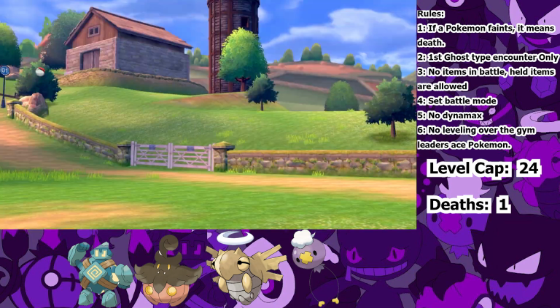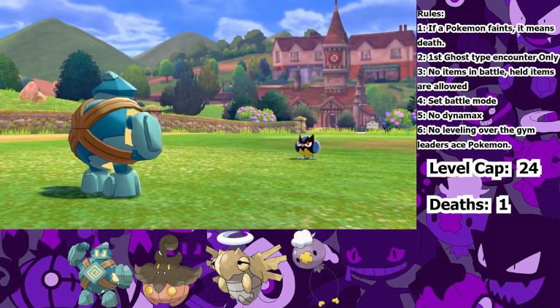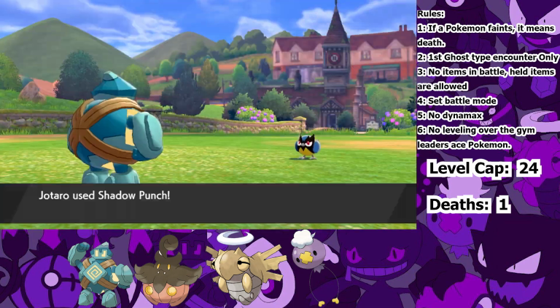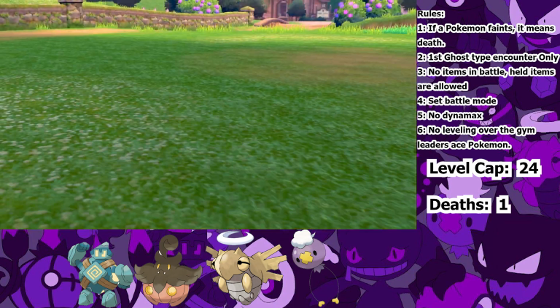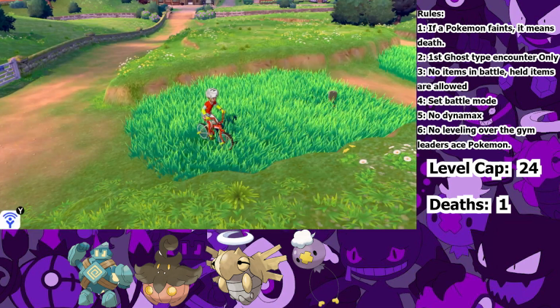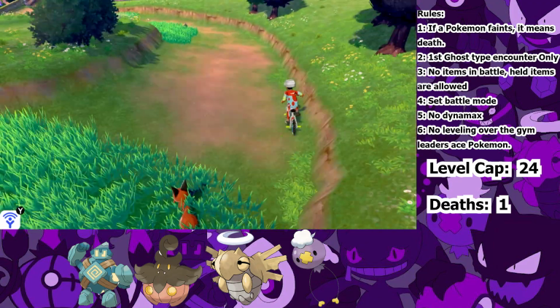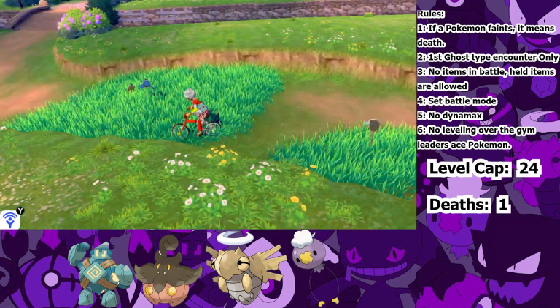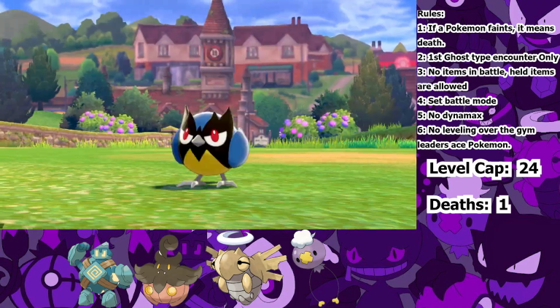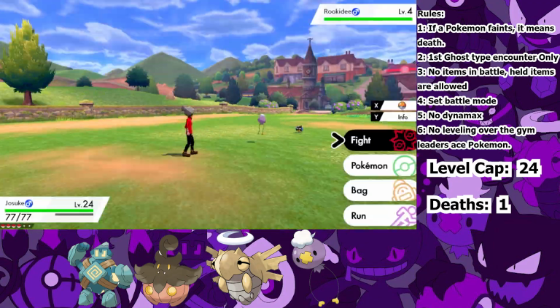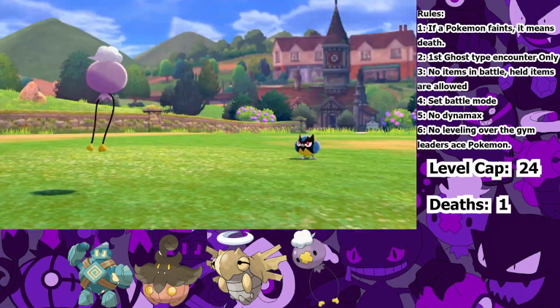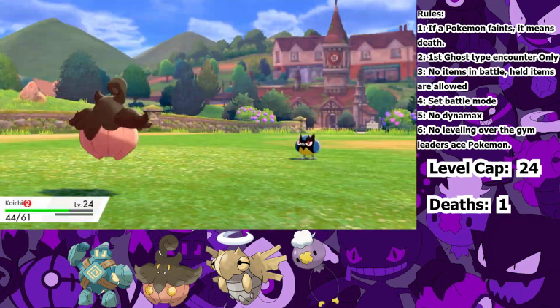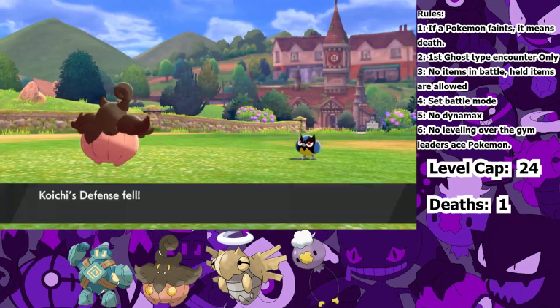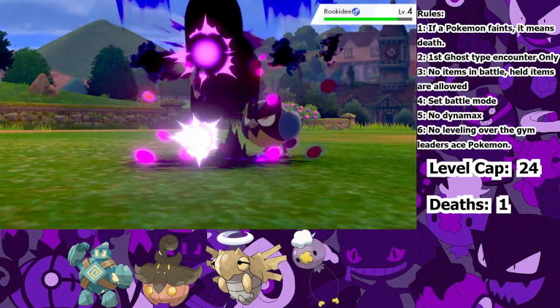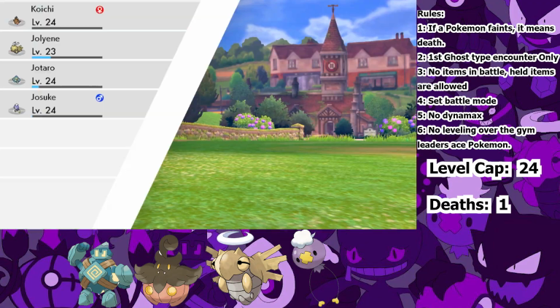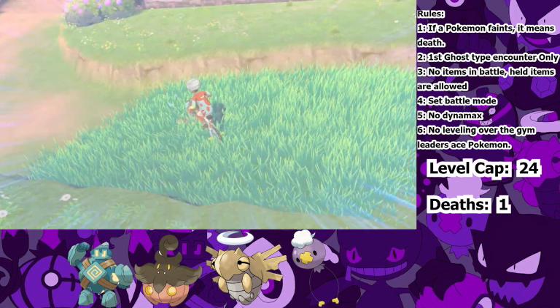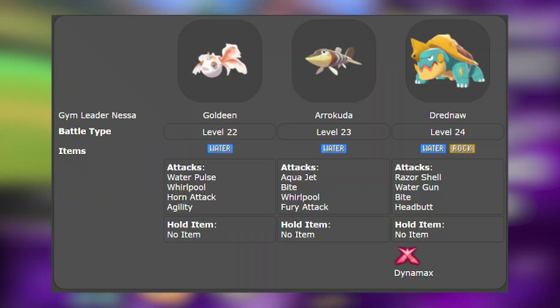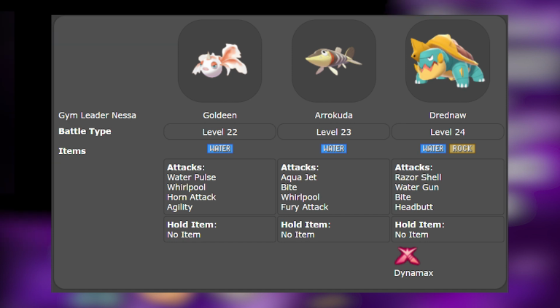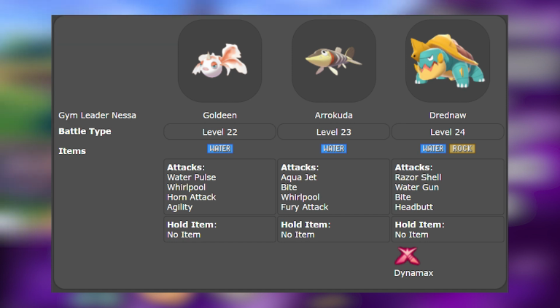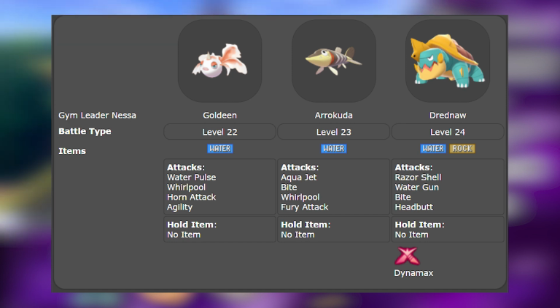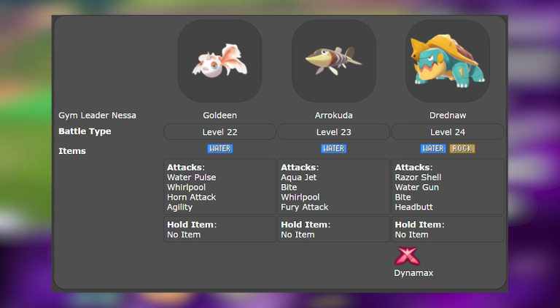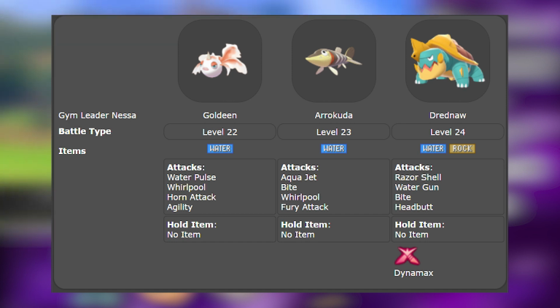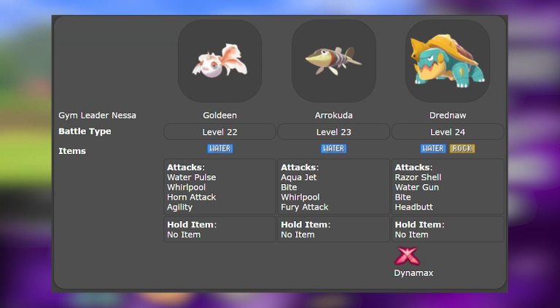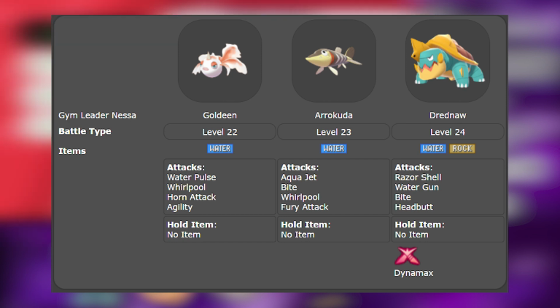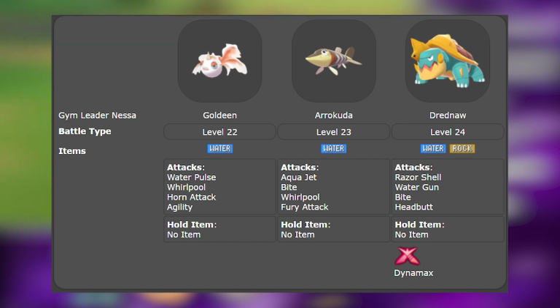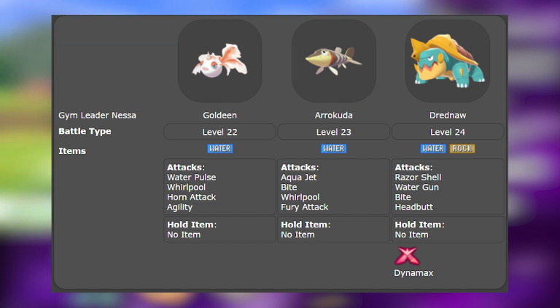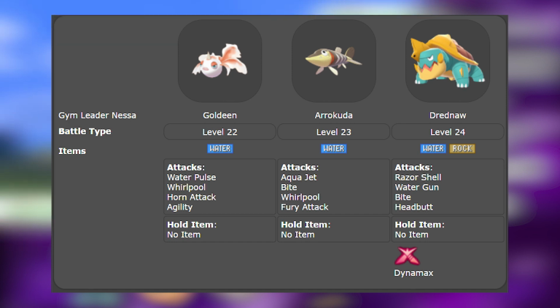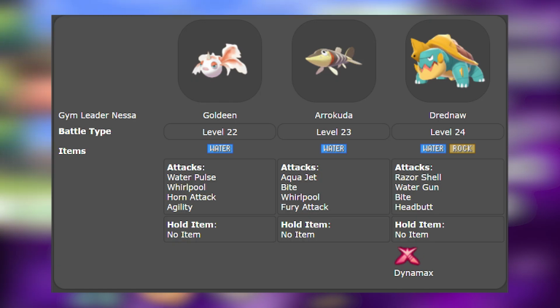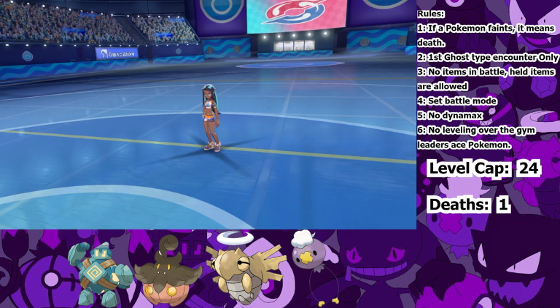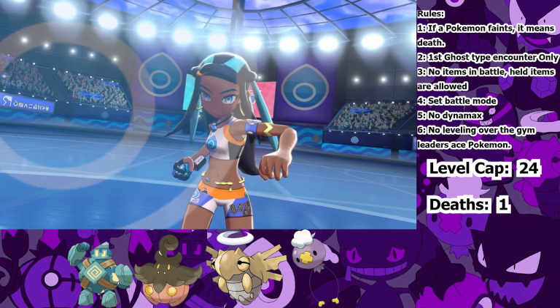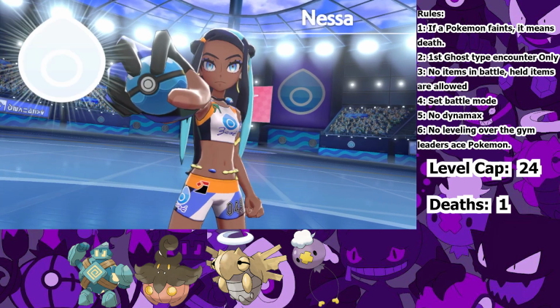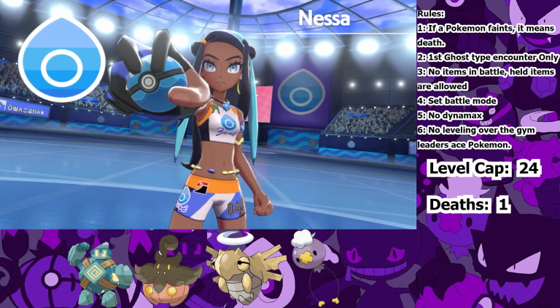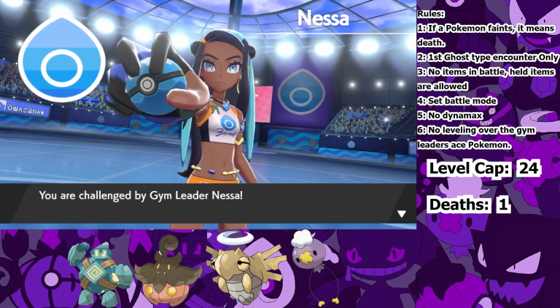Before the second gym fight against Nessa, I decided to do some EV training on Route 1 with my team to boost their speed EVs. I wanted to make sure my team would be able to outspeed her Pokemon. Nessa is terrifying with her Arrokuda and Drednaw both knowing Bite, and with my frail Ghost-types they would not survive a hit. So I devised a strategy to avoid all of this.